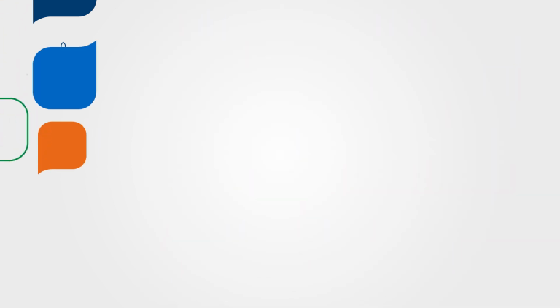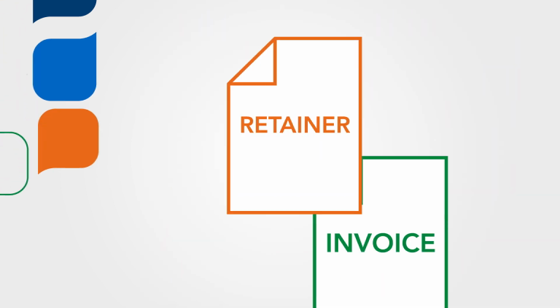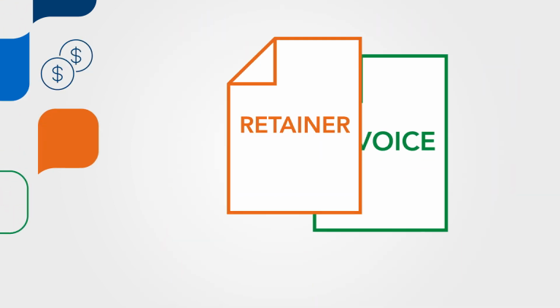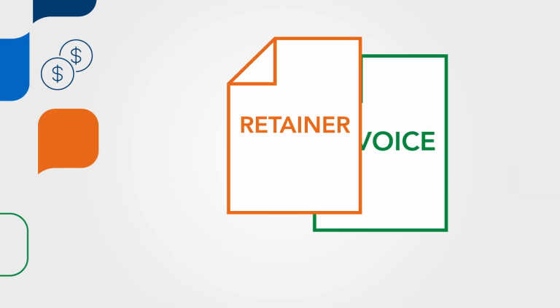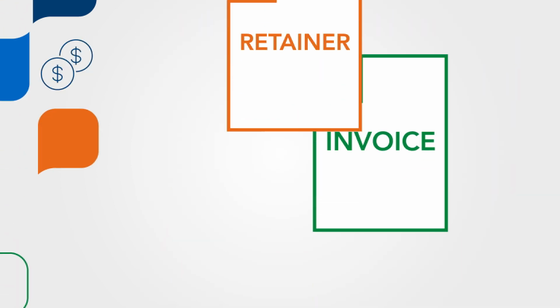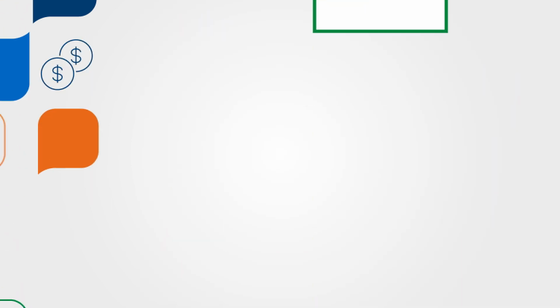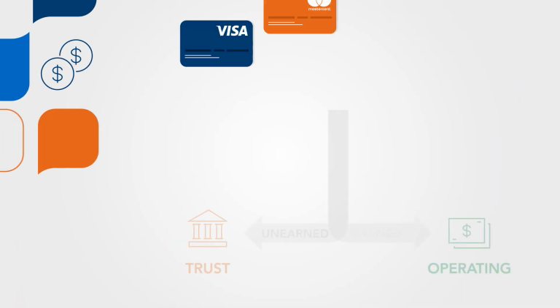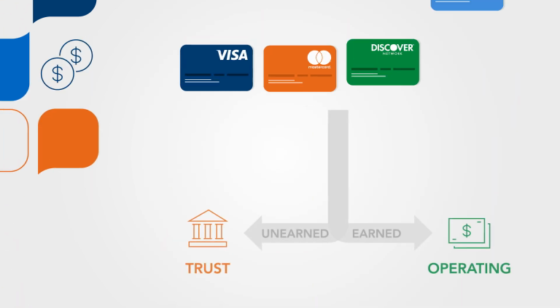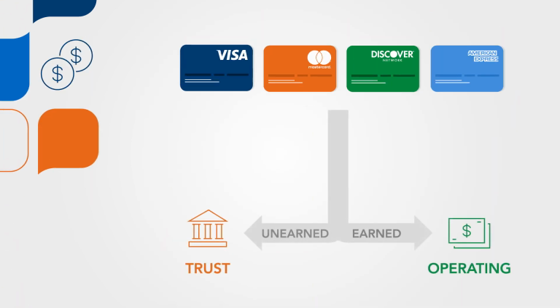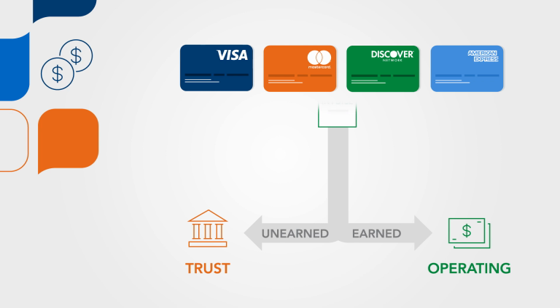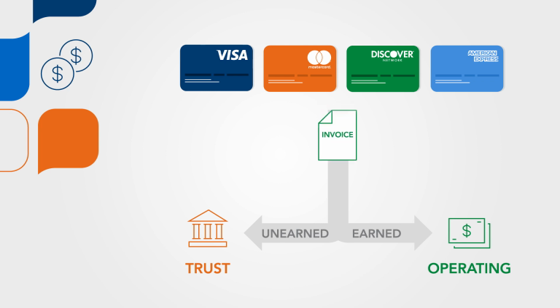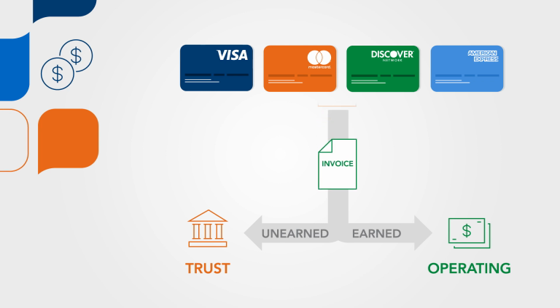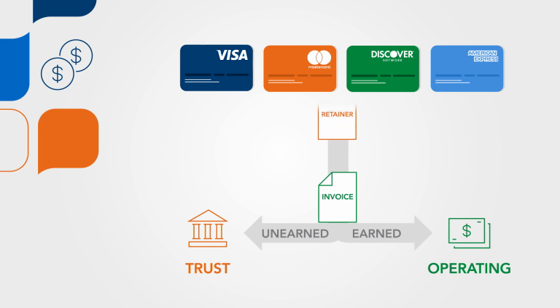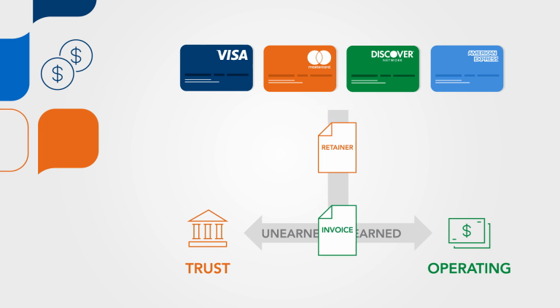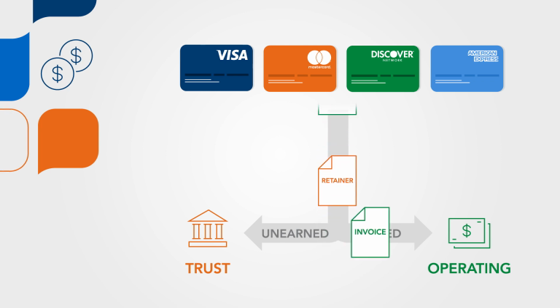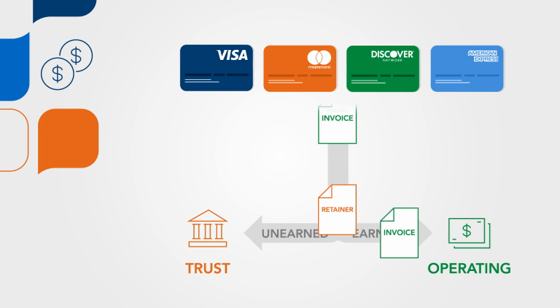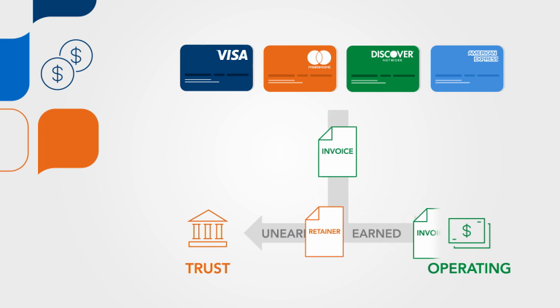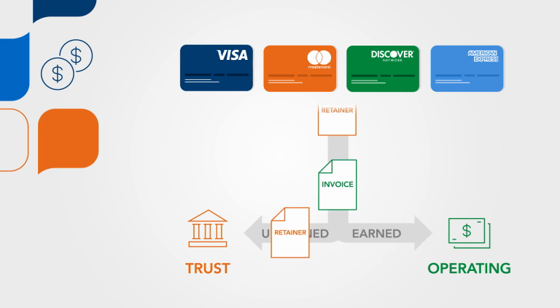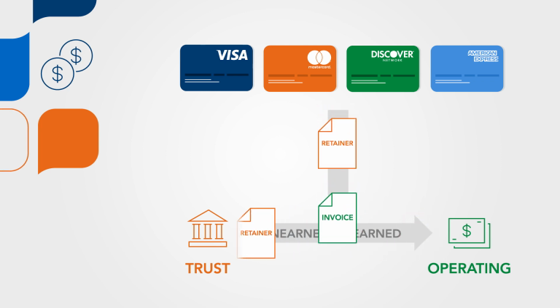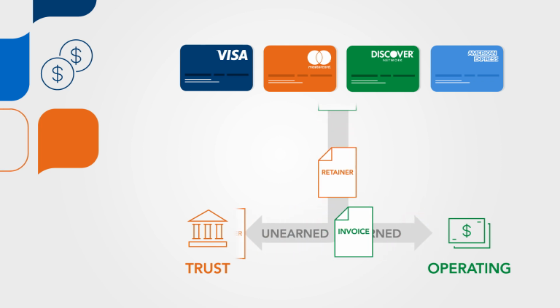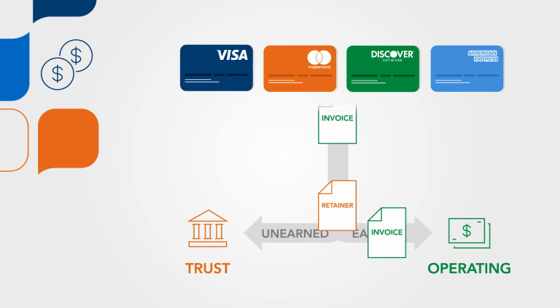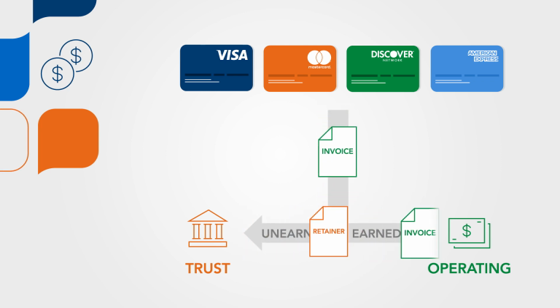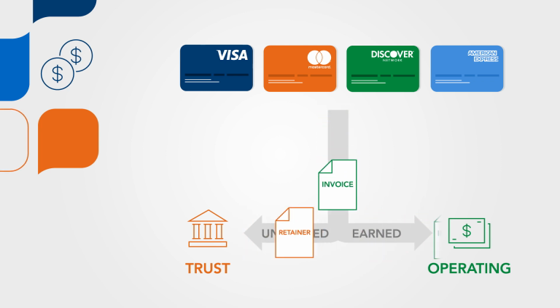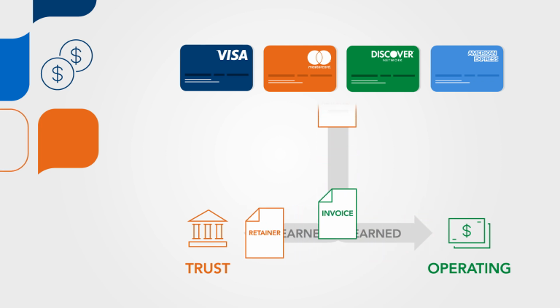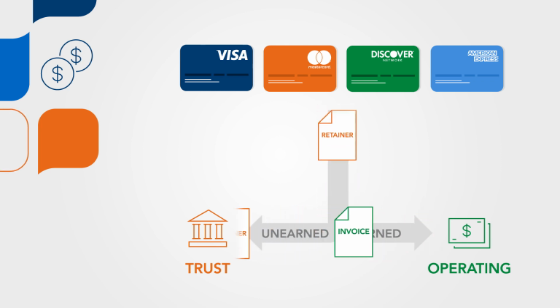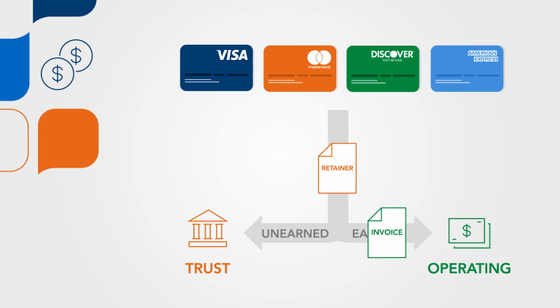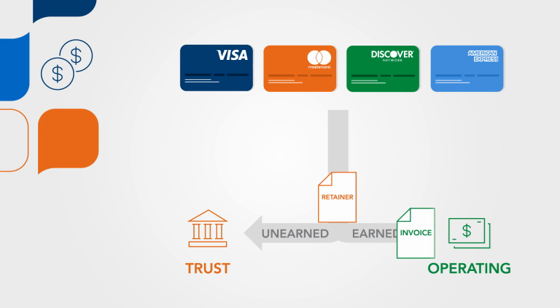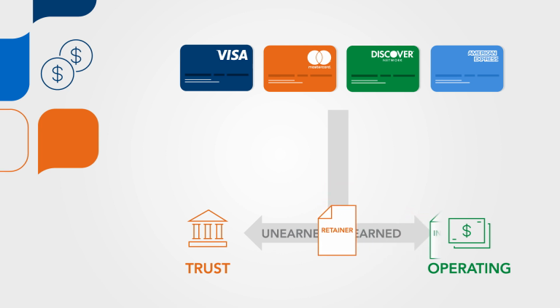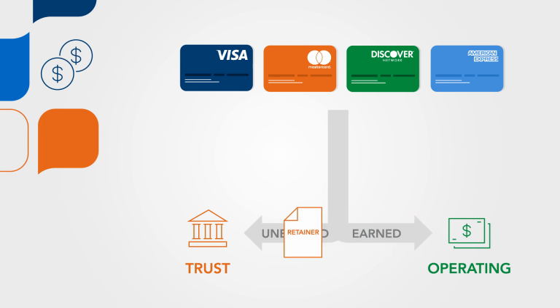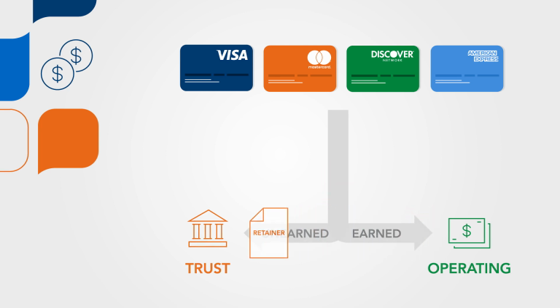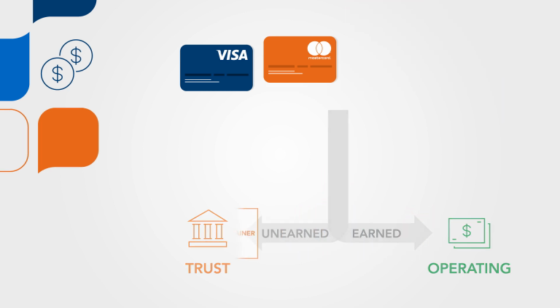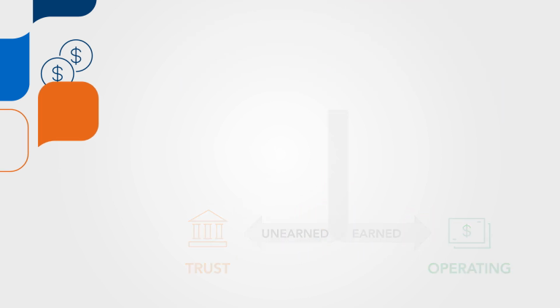When you process payments with LawPay, all of your earned and unearned fees are correctly sorted into your trust and operating accounts. Your IOLTA is always protected from any third-party debiting.